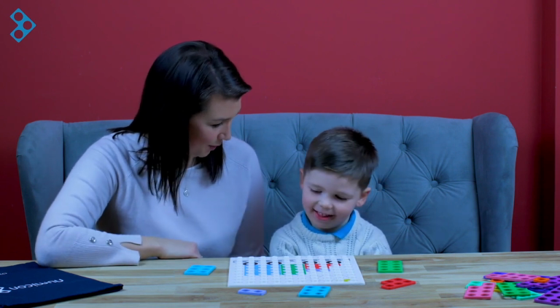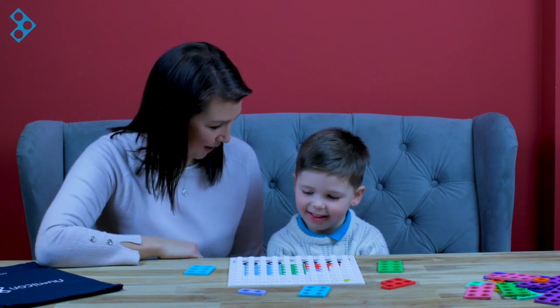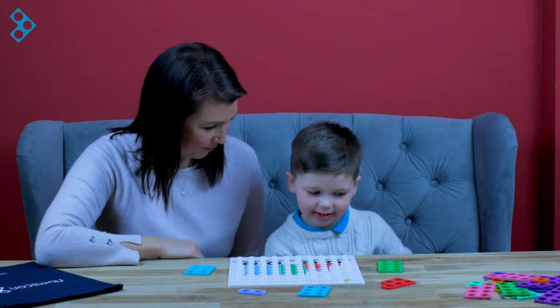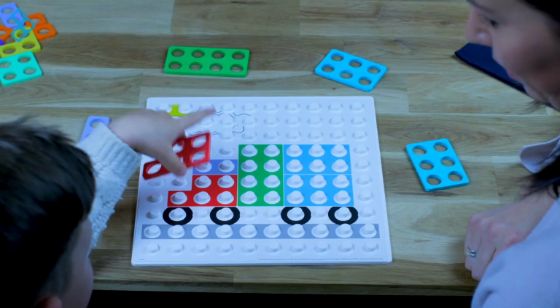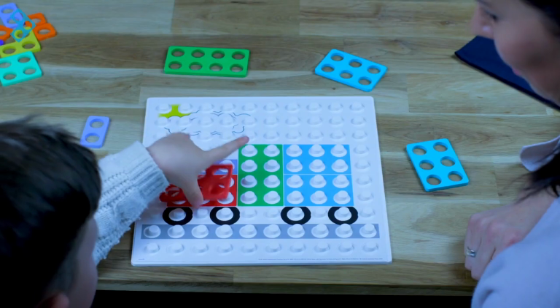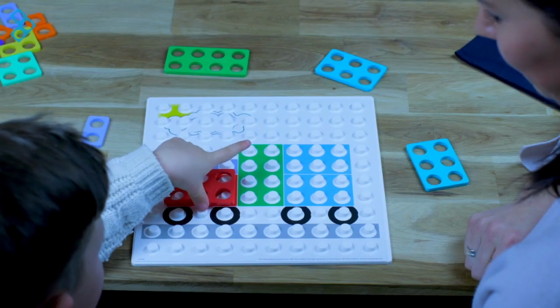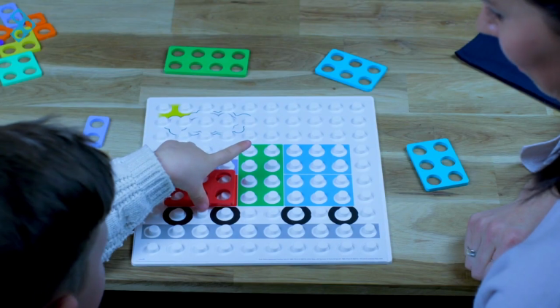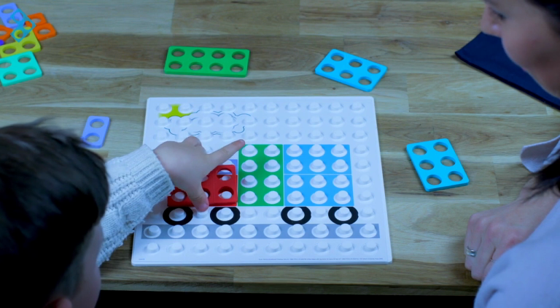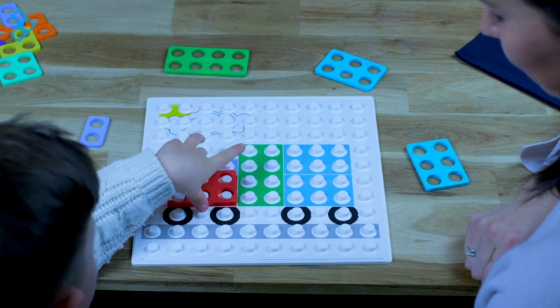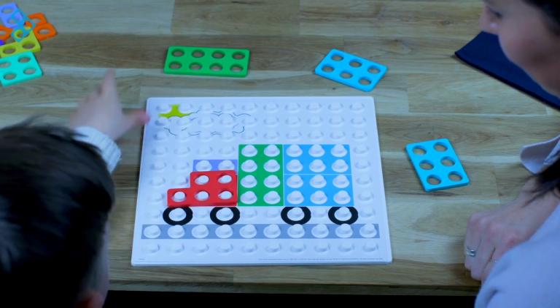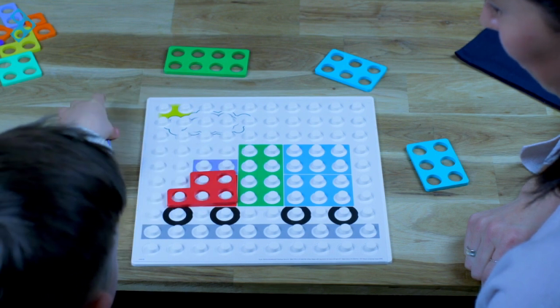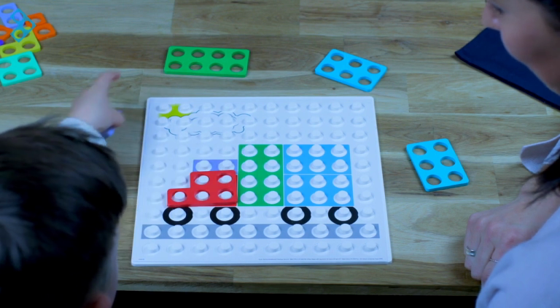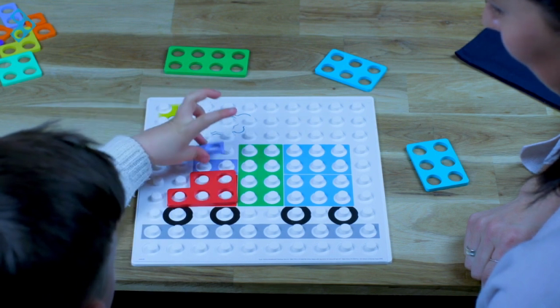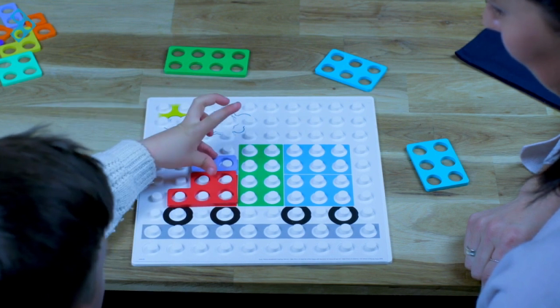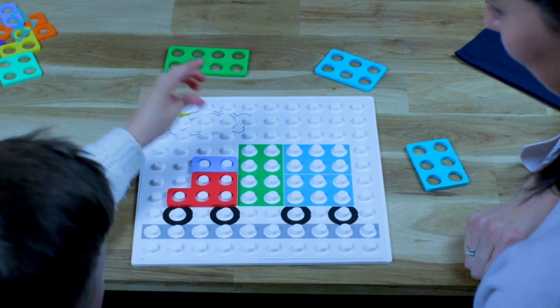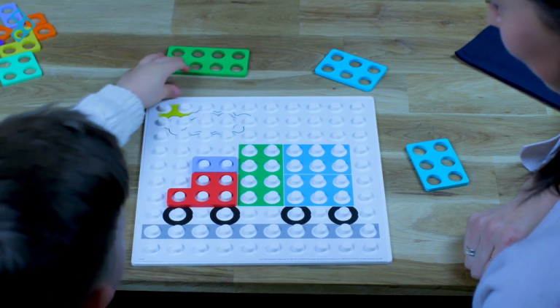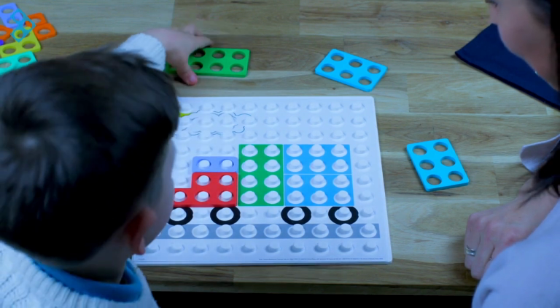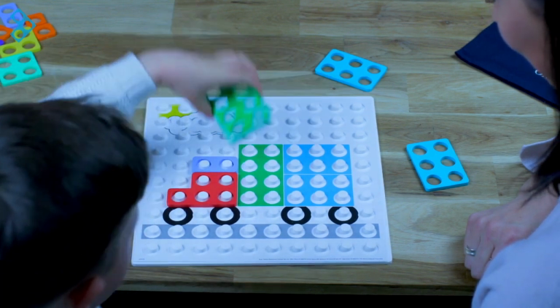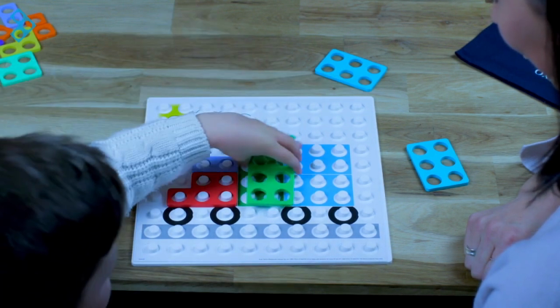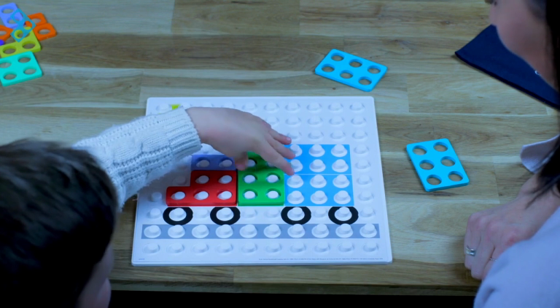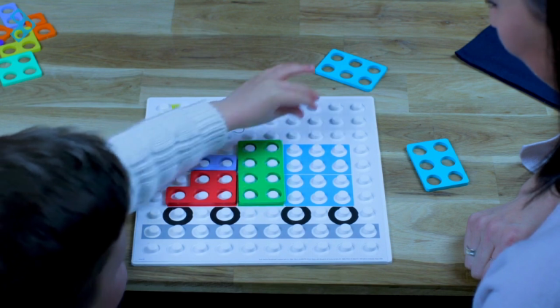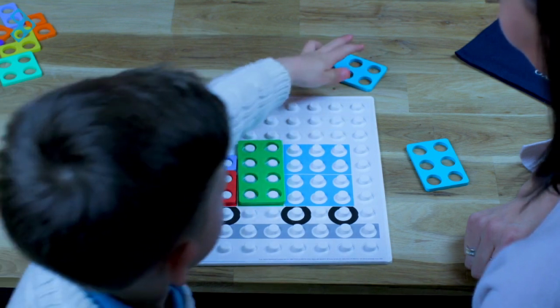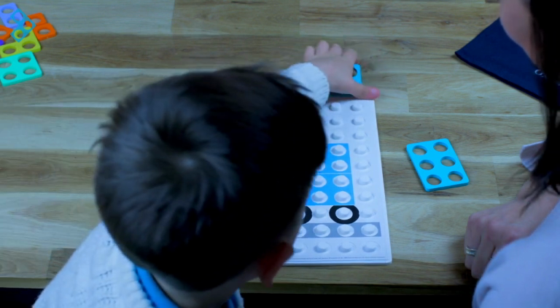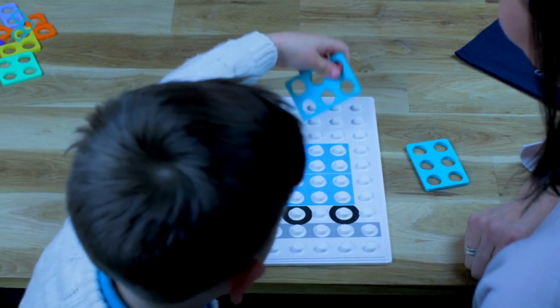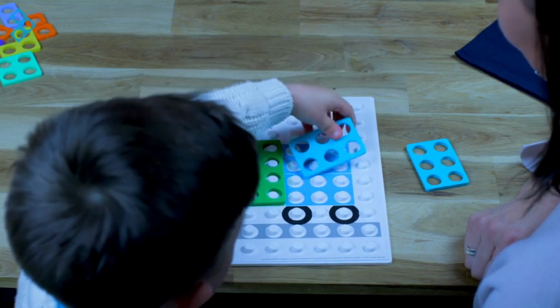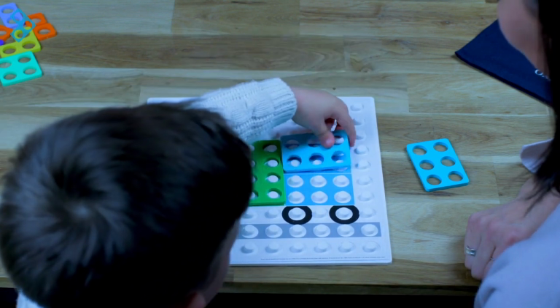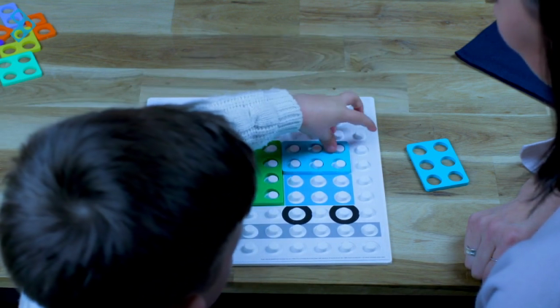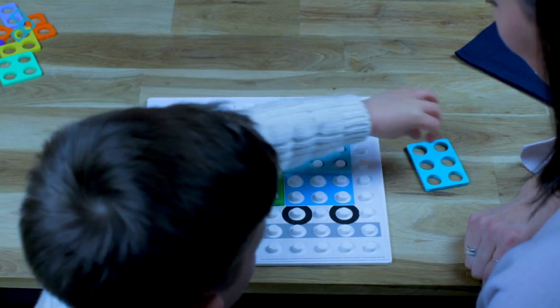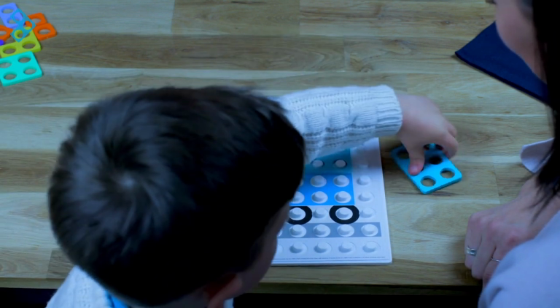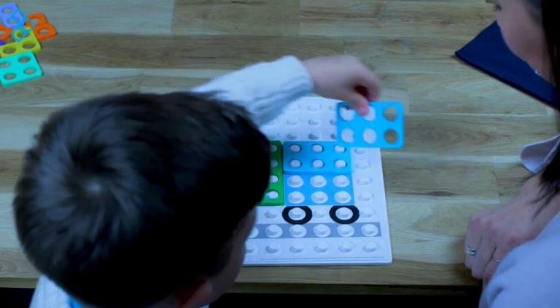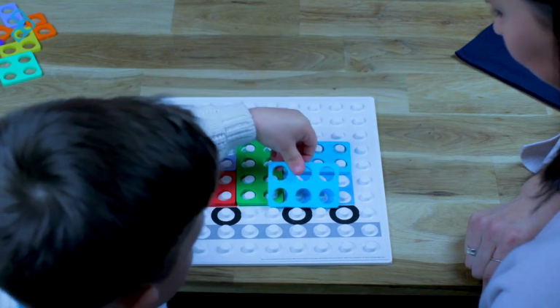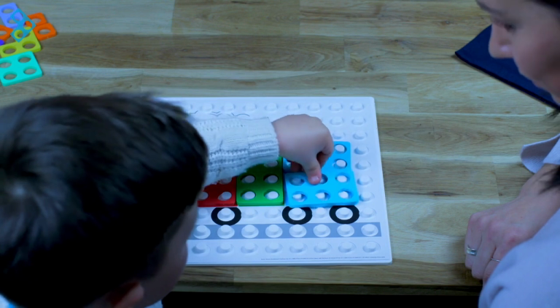Can you do that? Yeah. That's it. Are you matching them by their colours? Well done, good job. That was really fast. Yeah.